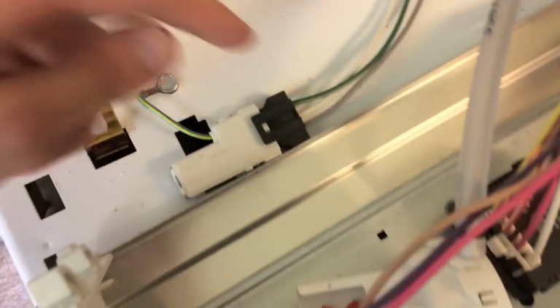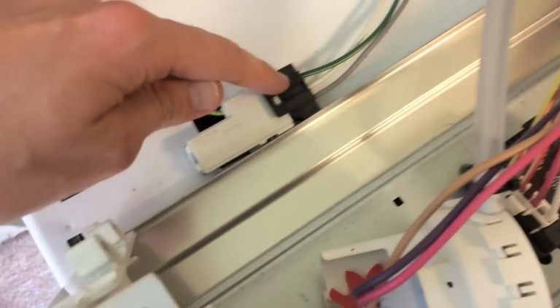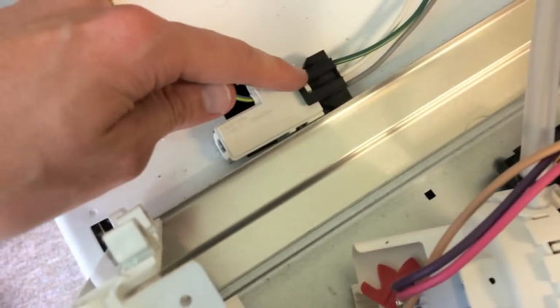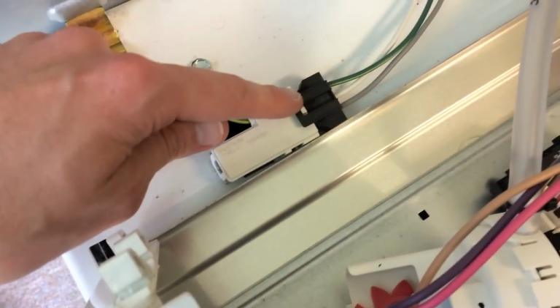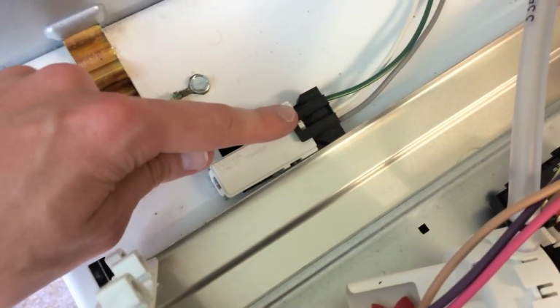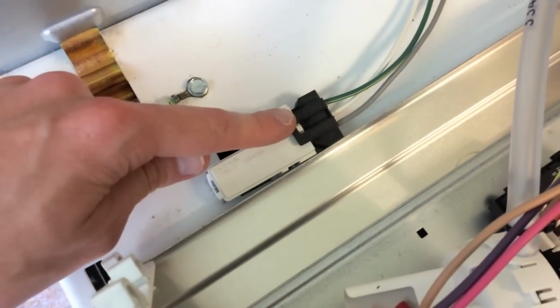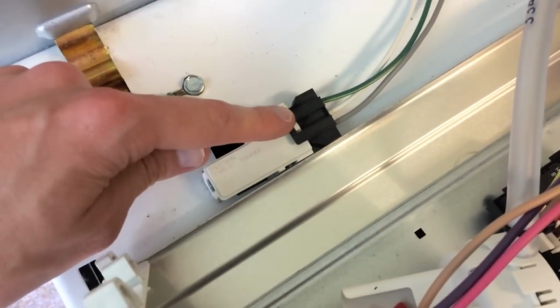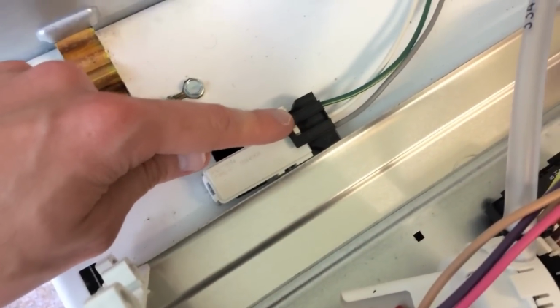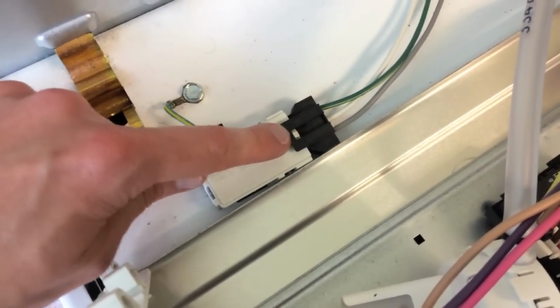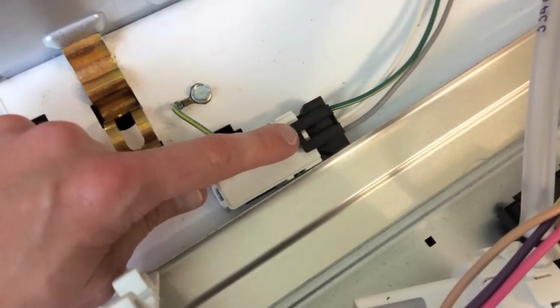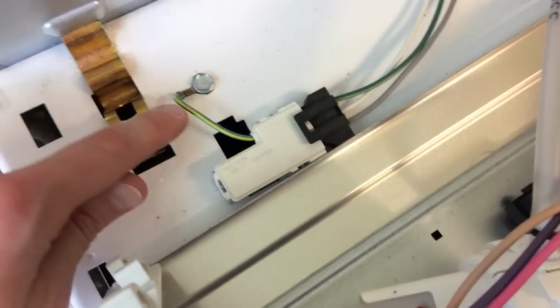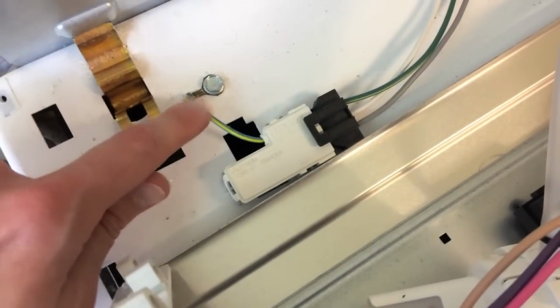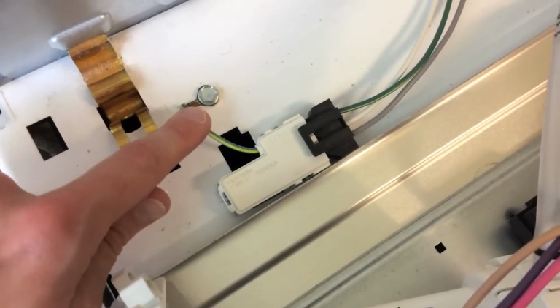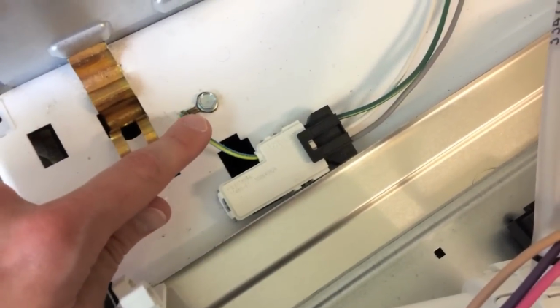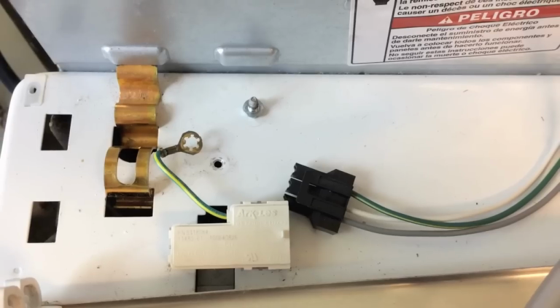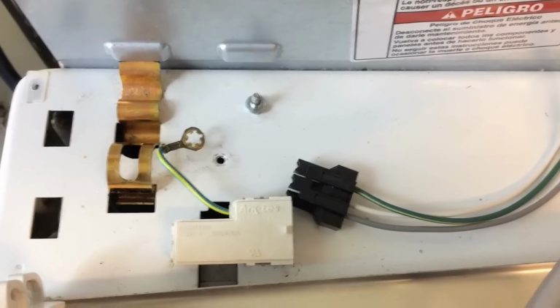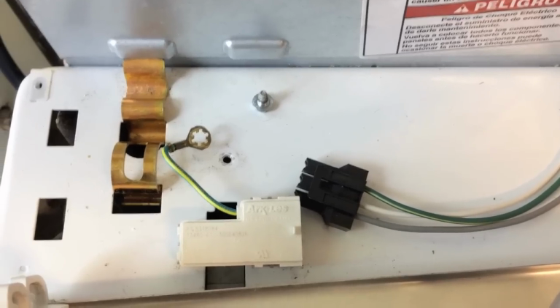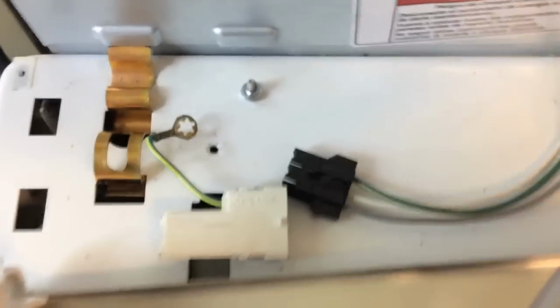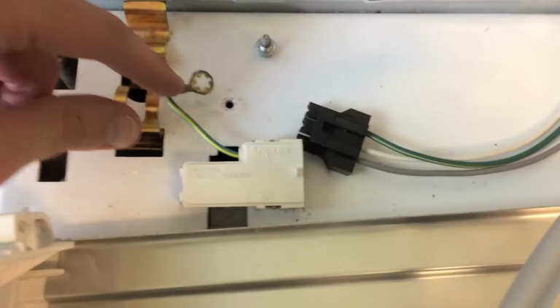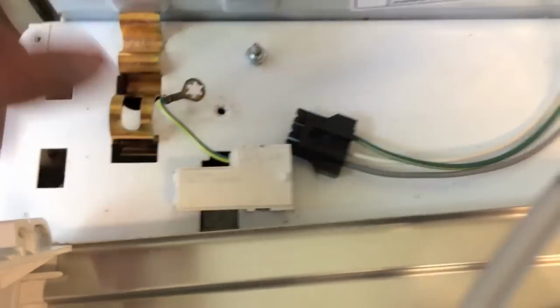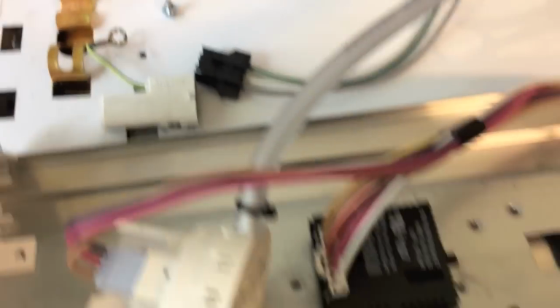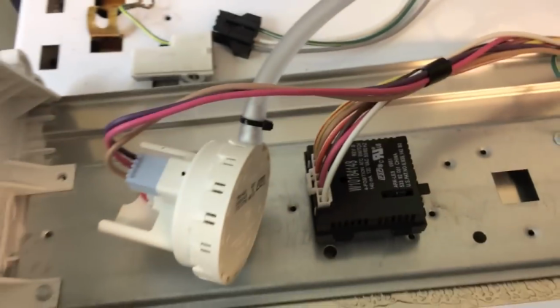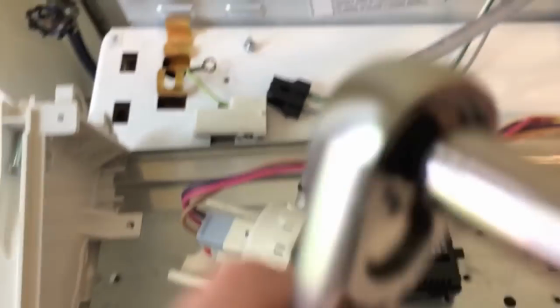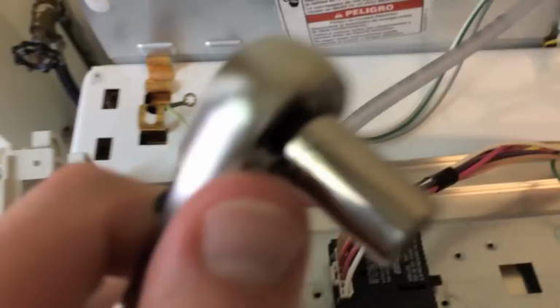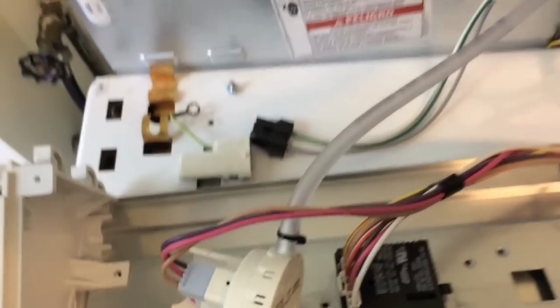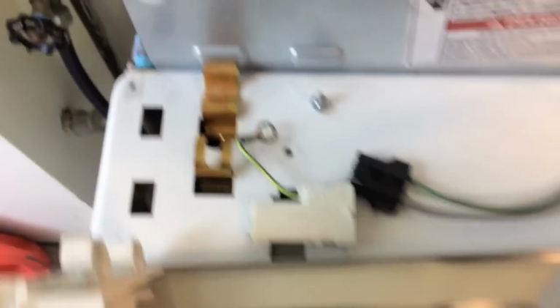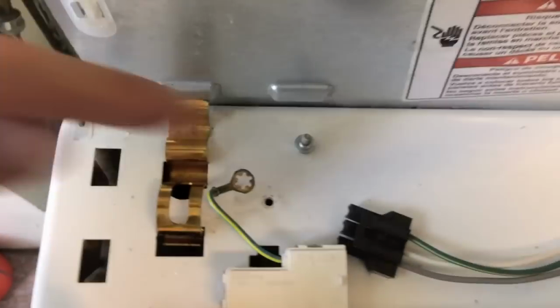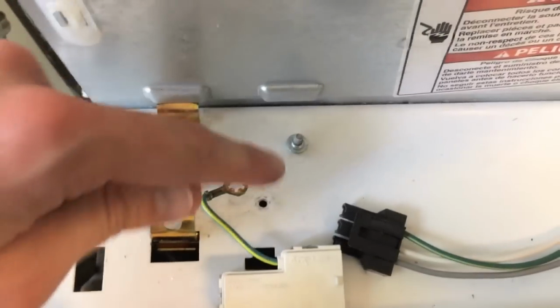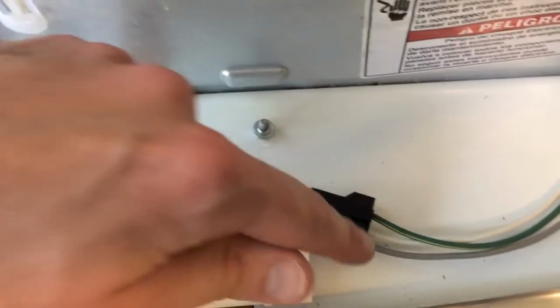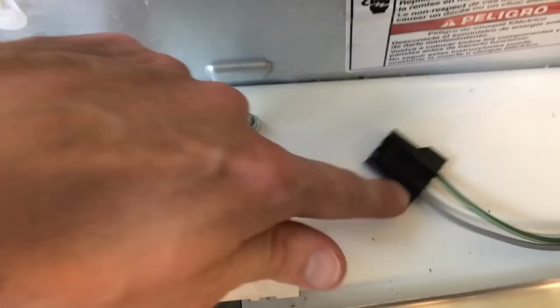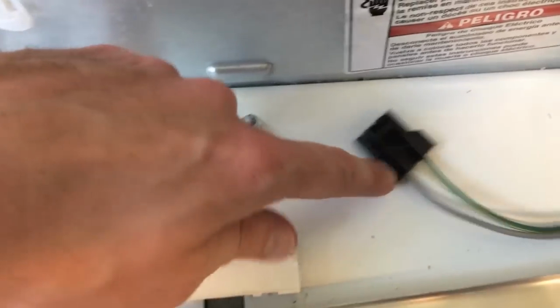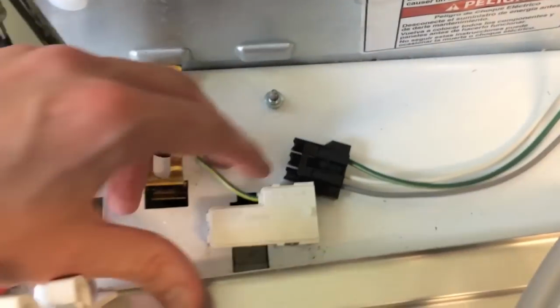As you can see, the electrical connection here — we'll go ahead and remove this as well as the ground. This should be pretty easy. I used a 5/16ths socket on the ground, and the electrical wiring is connected.